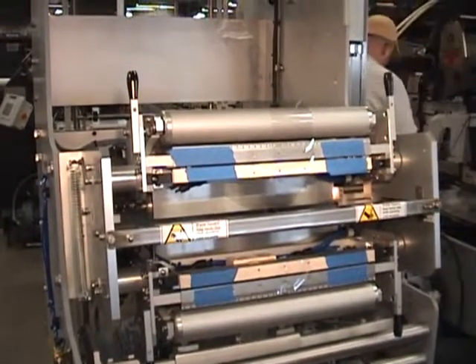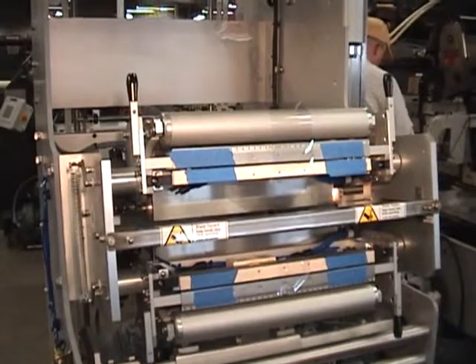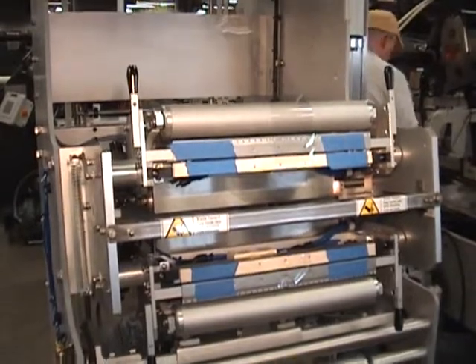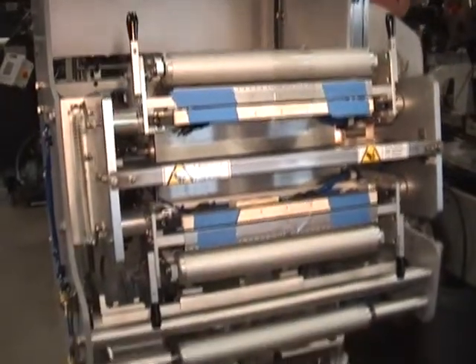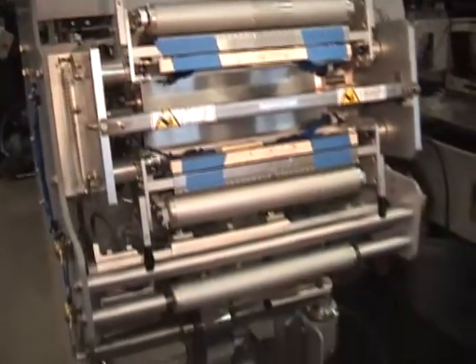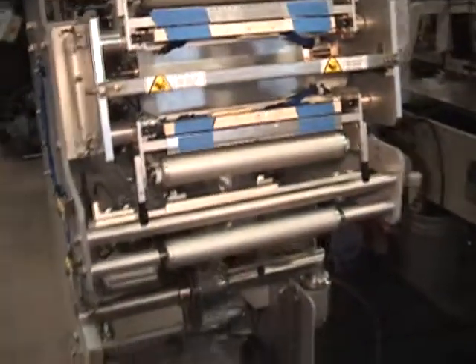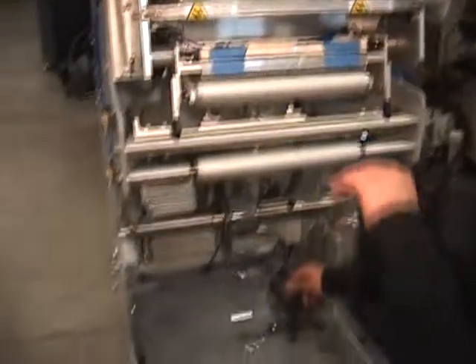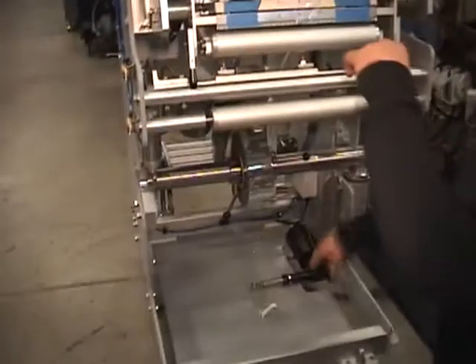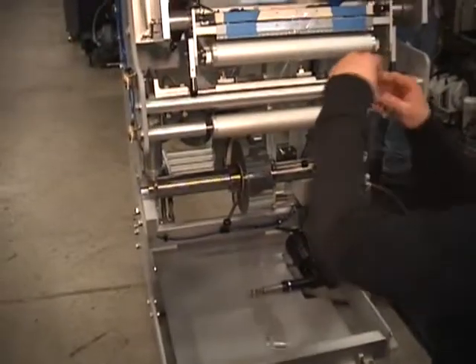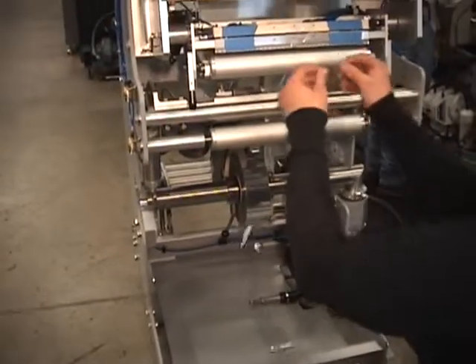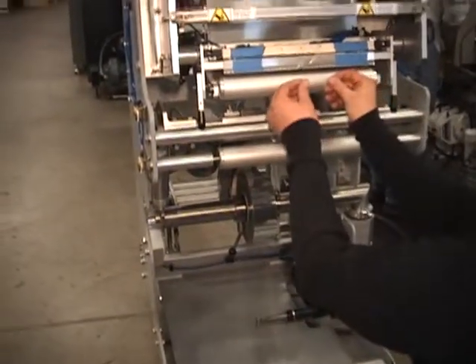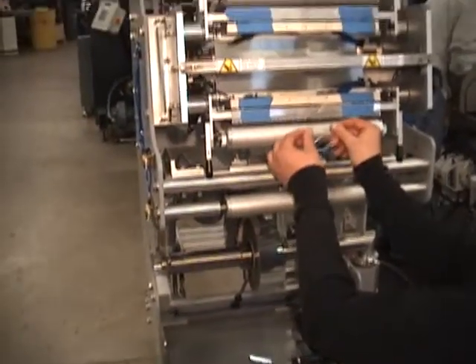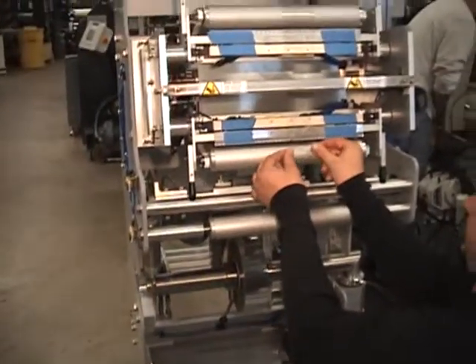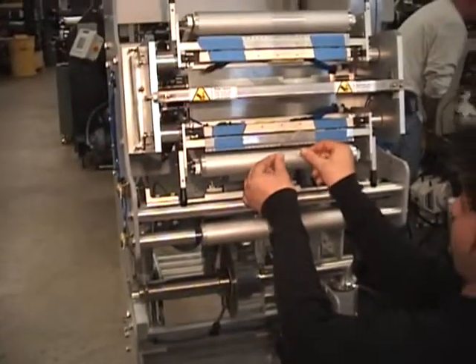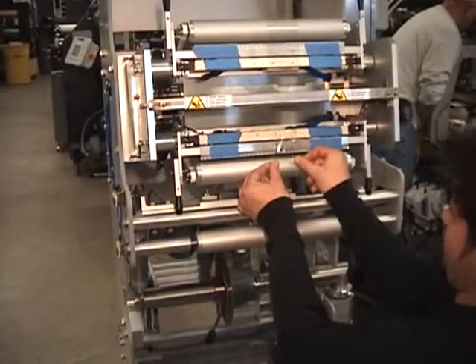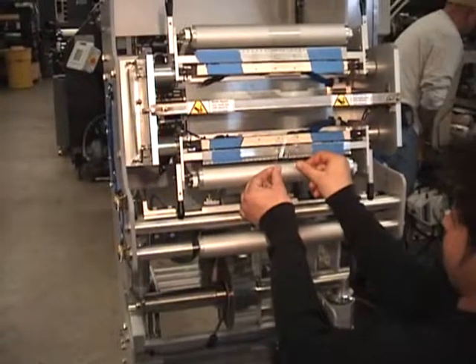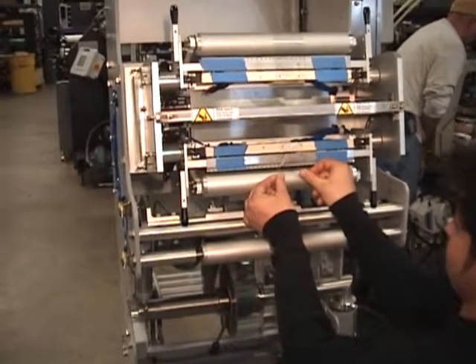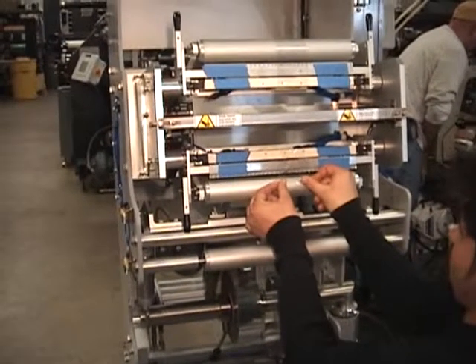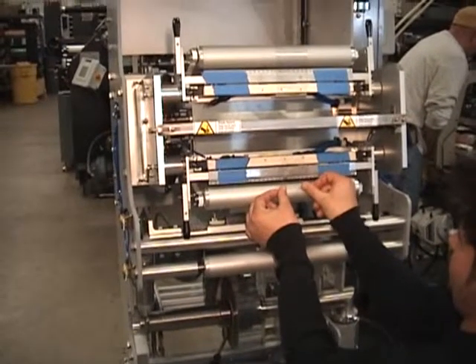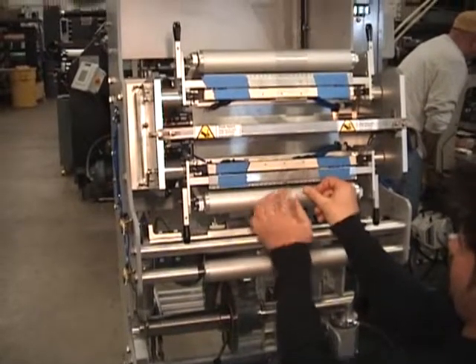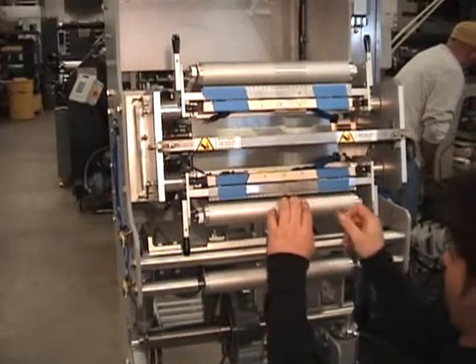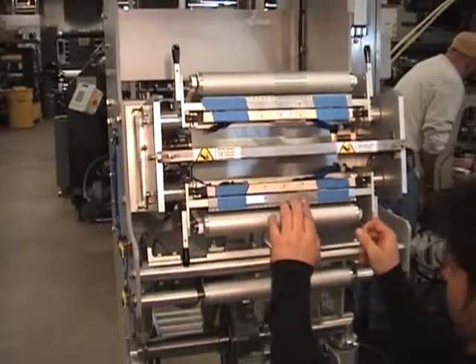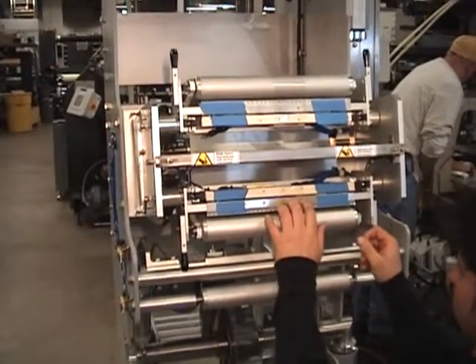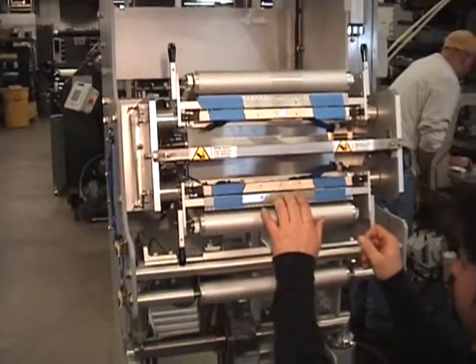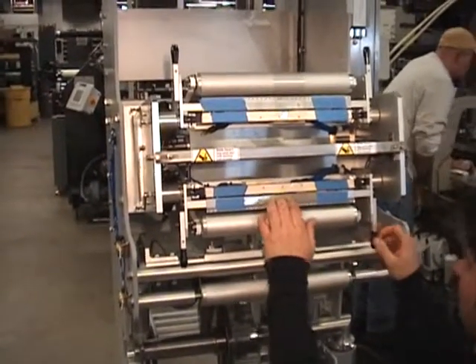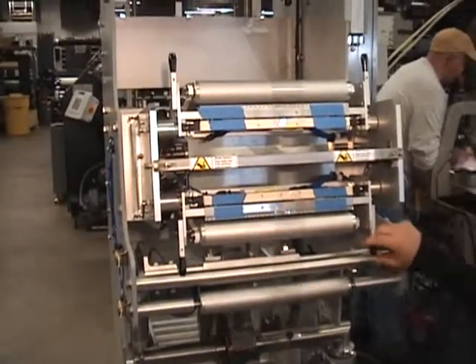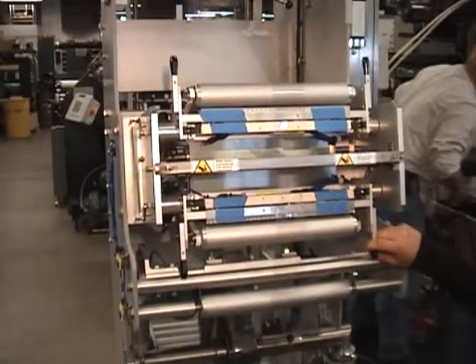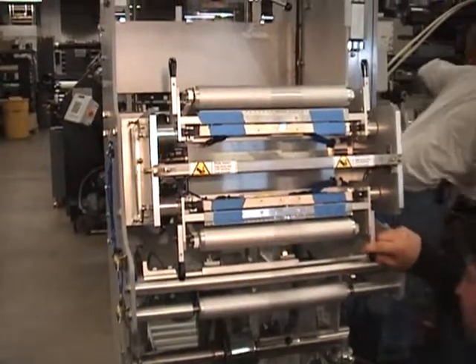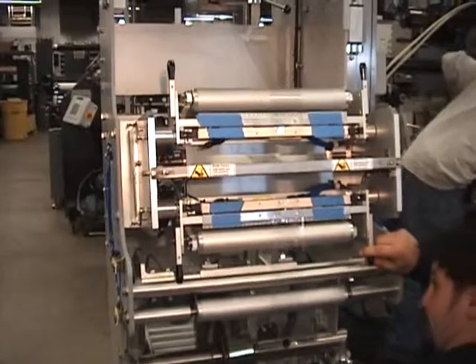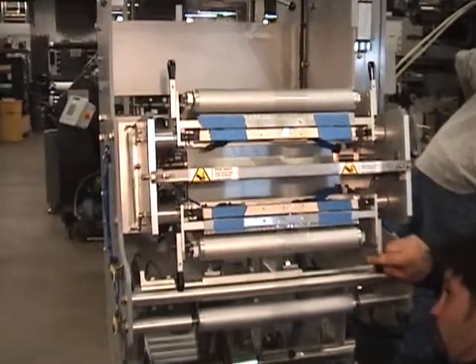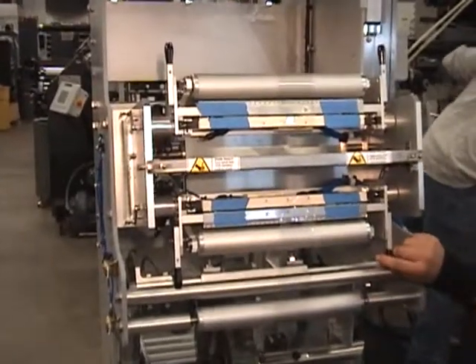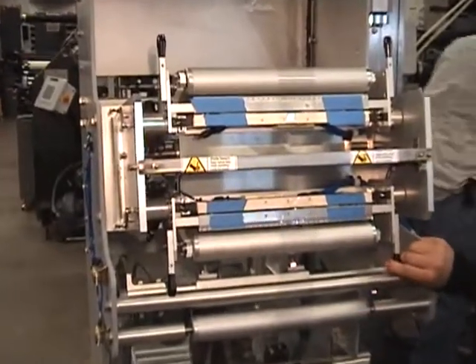I'll then take my material and apply it to the tape in the center of the vacuum bar, allowing enough splice to close the door.